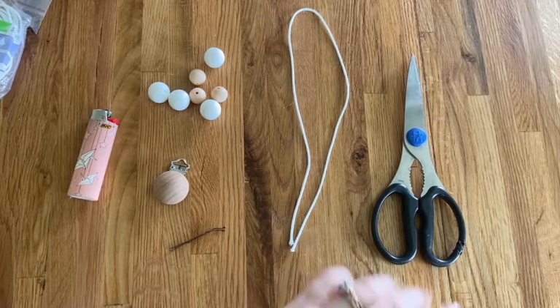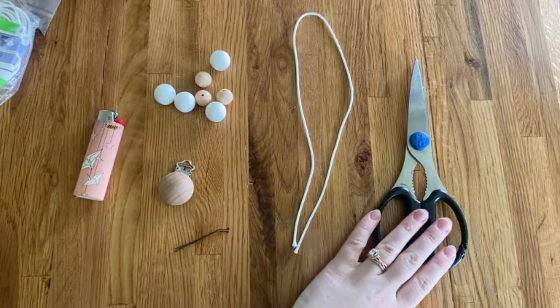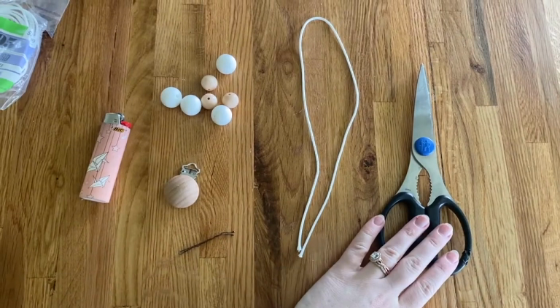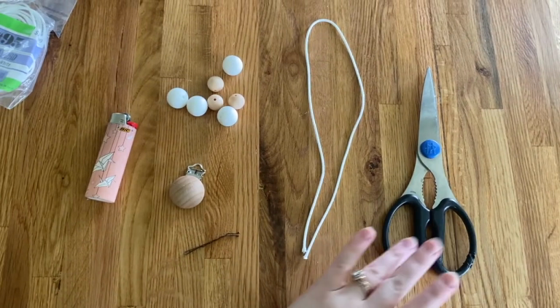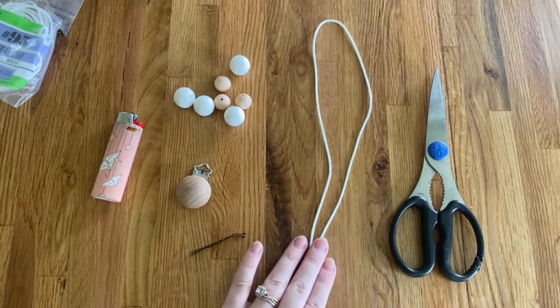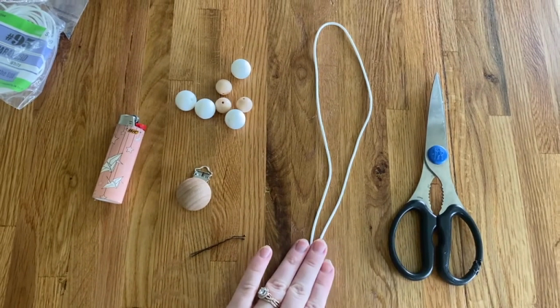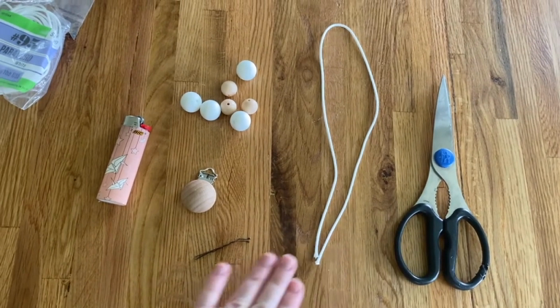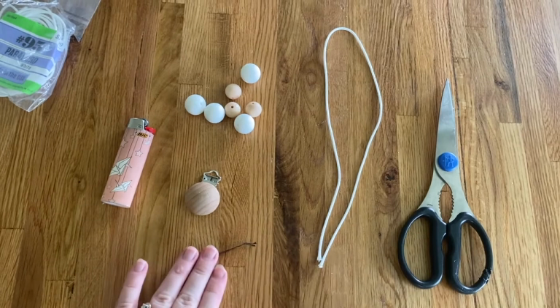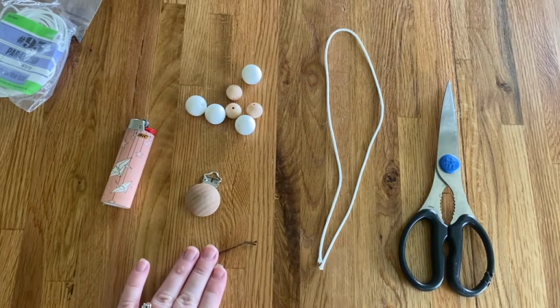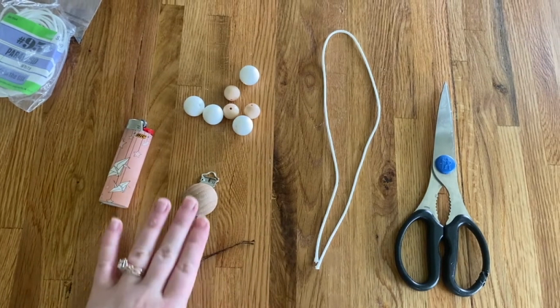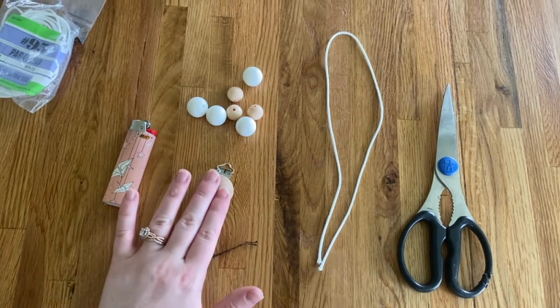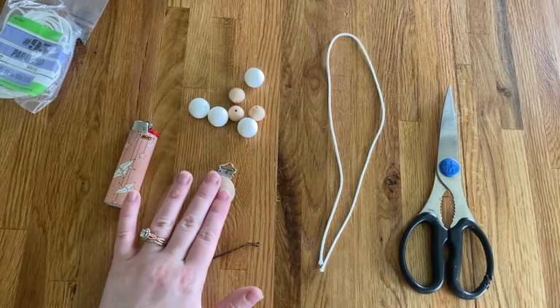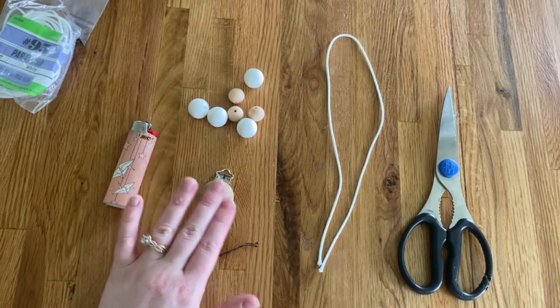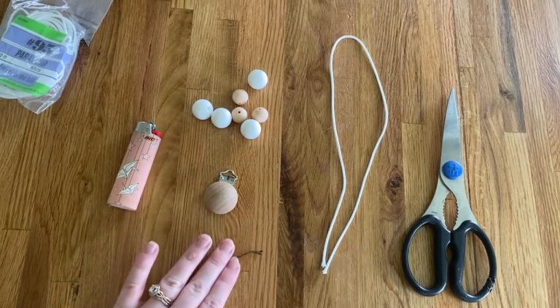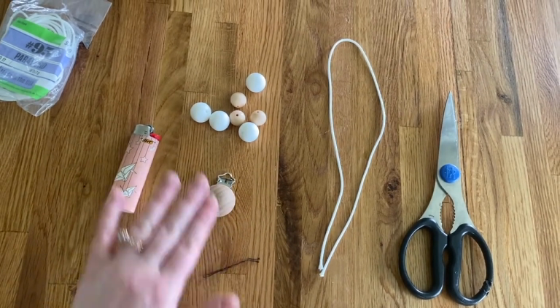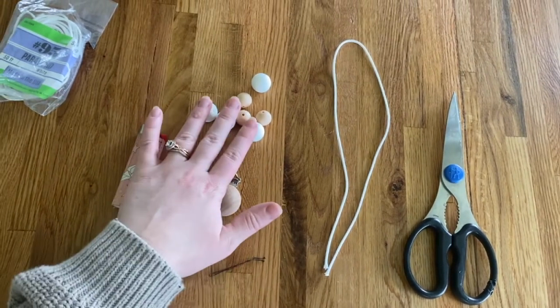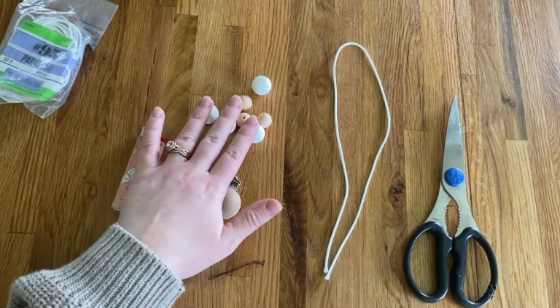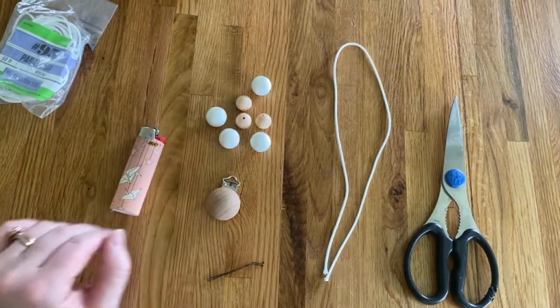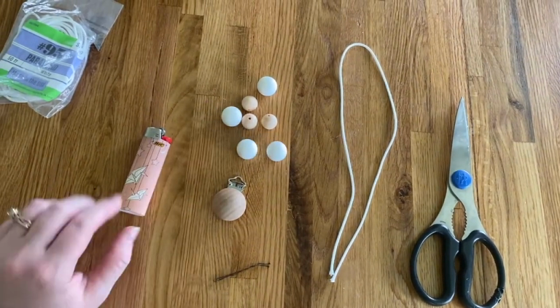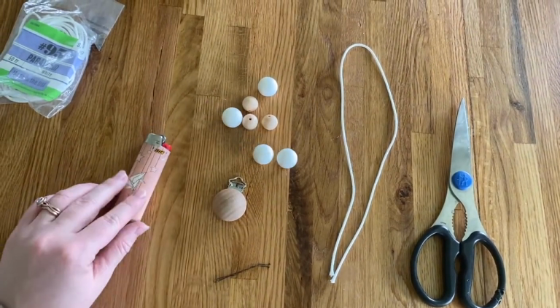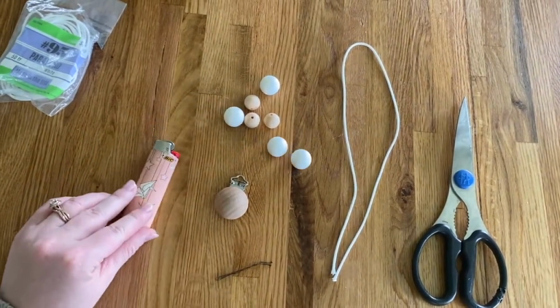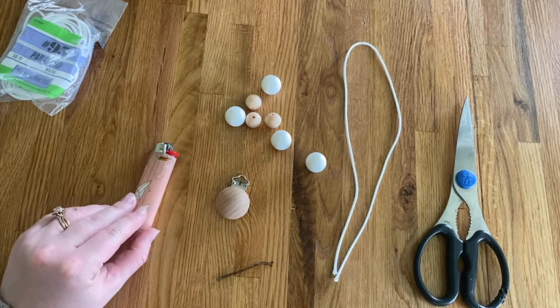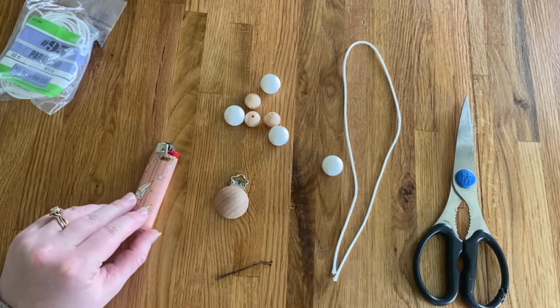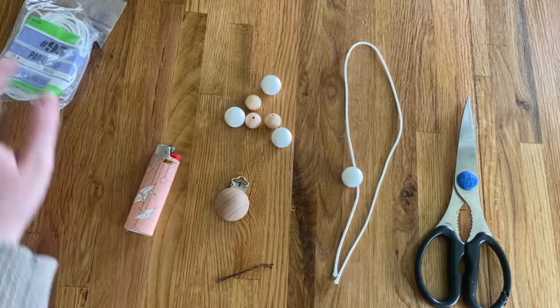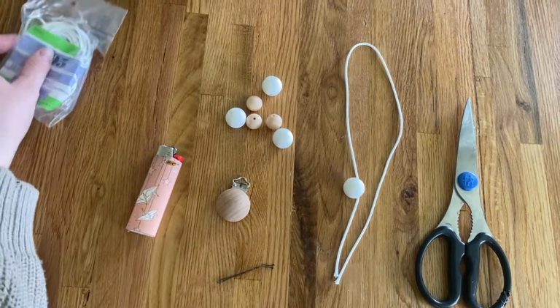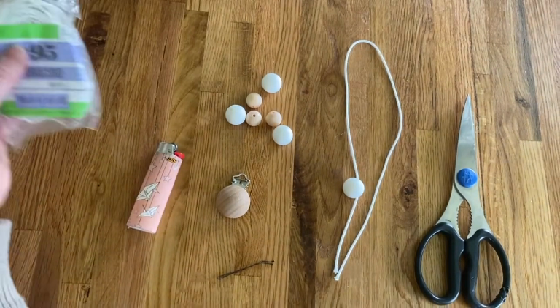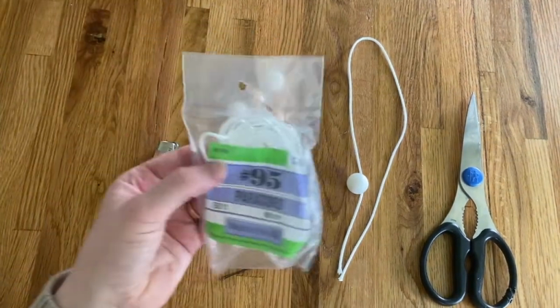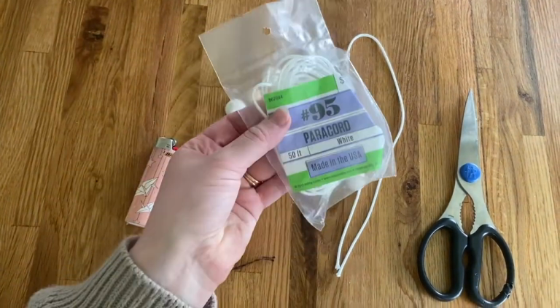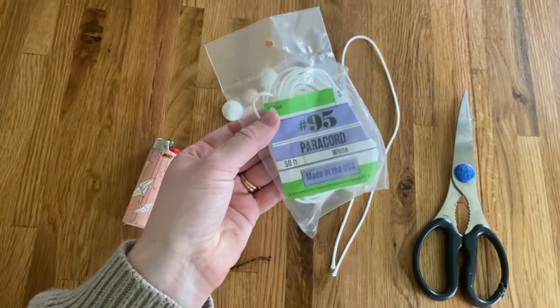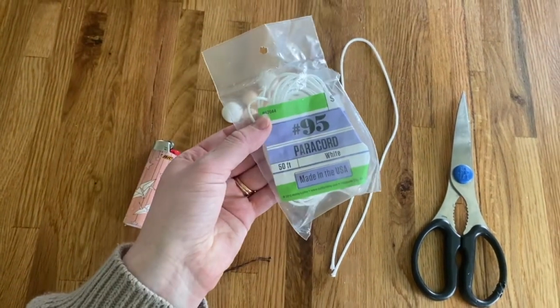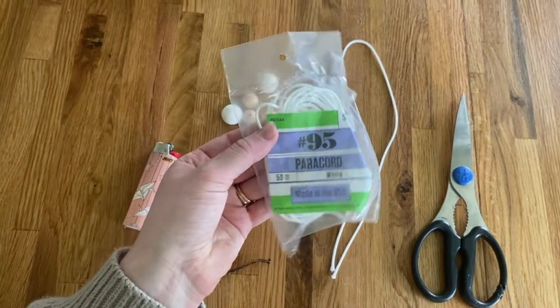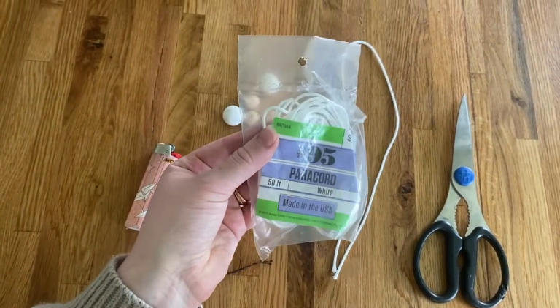You'll need some scissors, string, a bobby pin, a clip, beads, a lighter, and I use this paracord from Hobby Lobby.